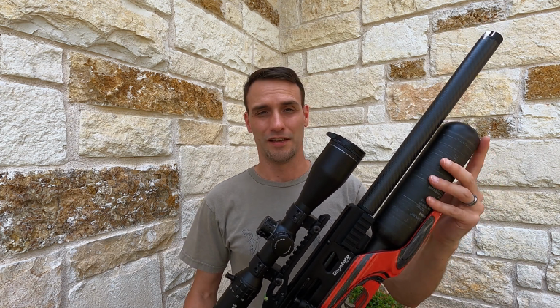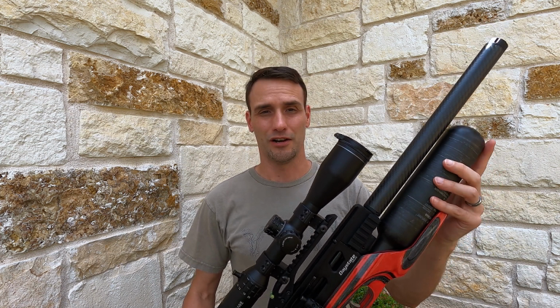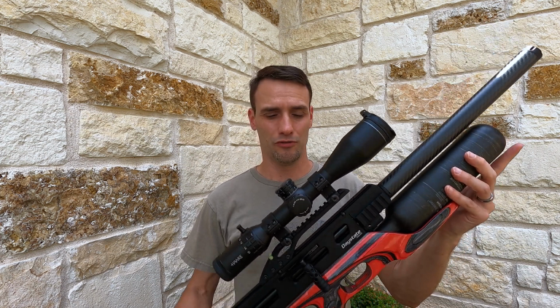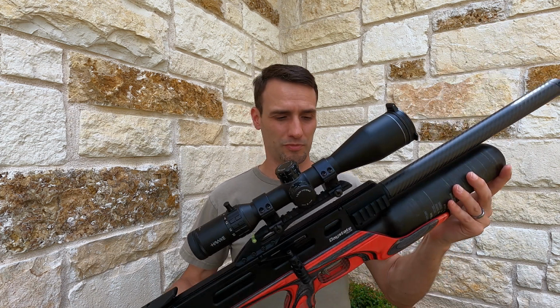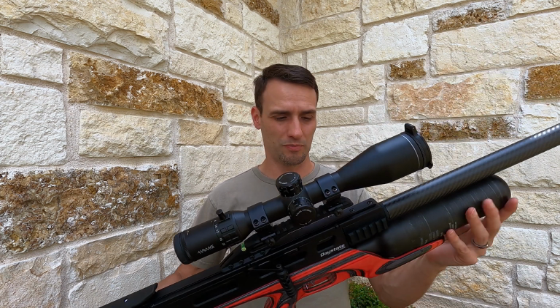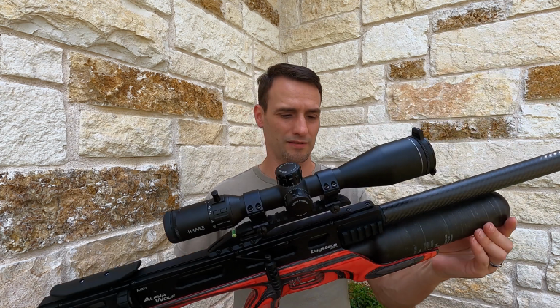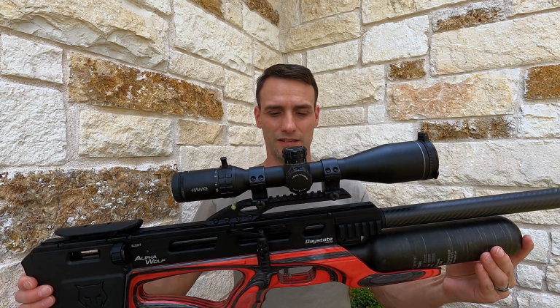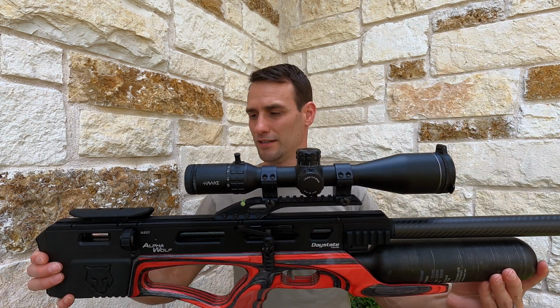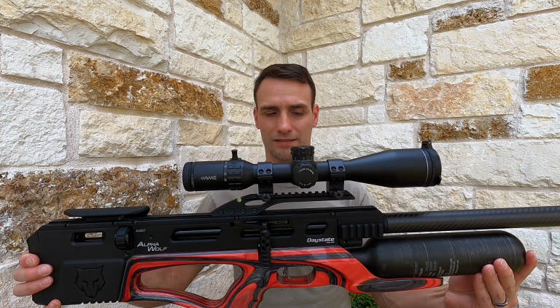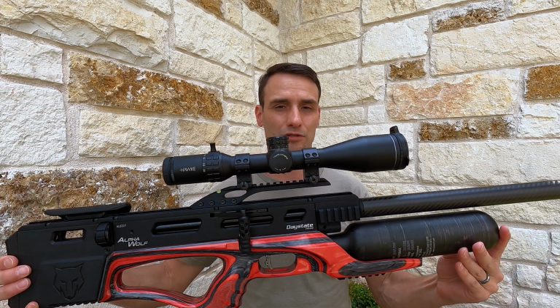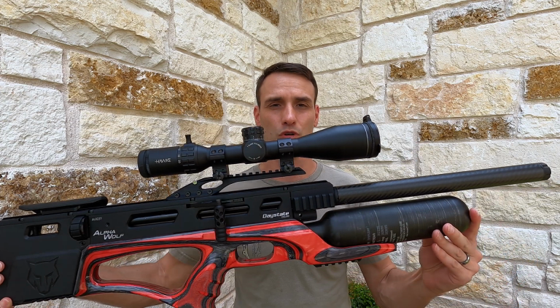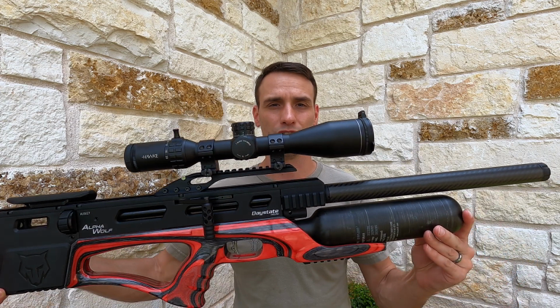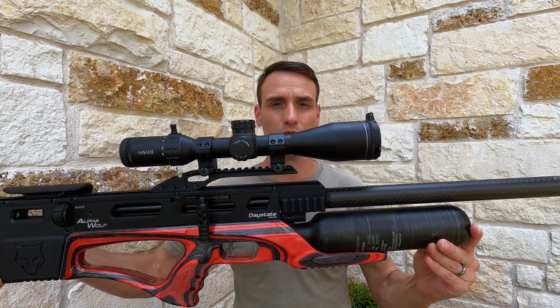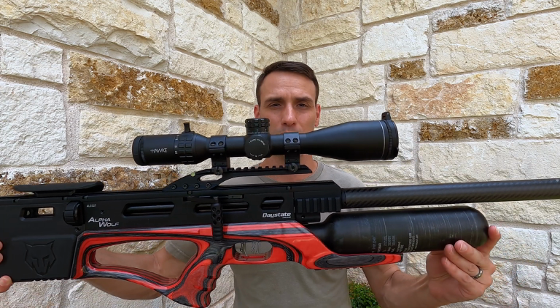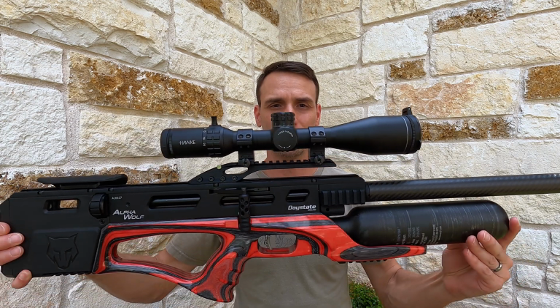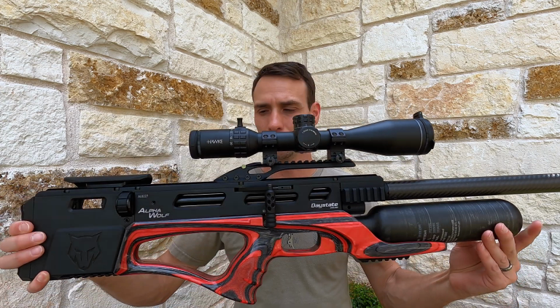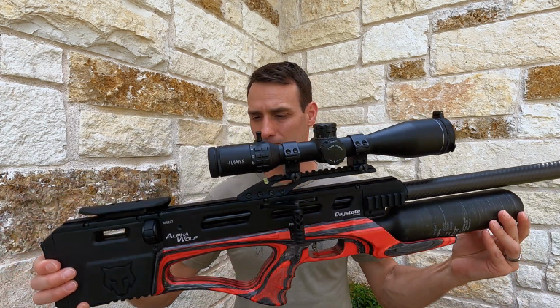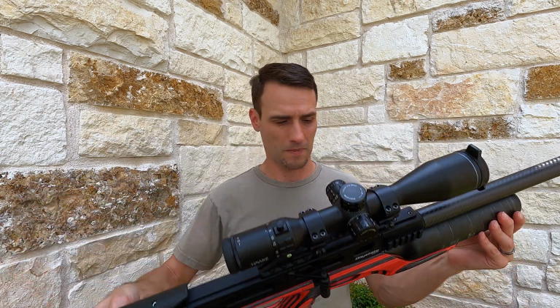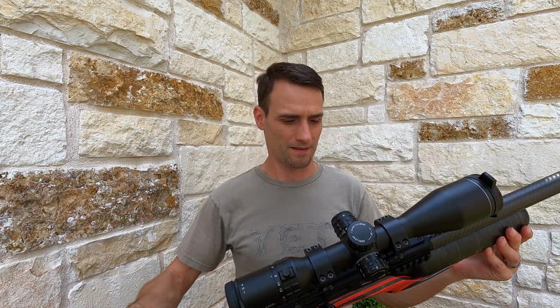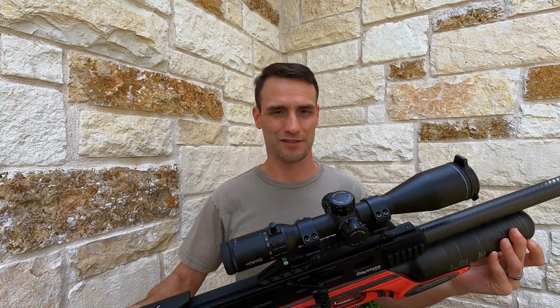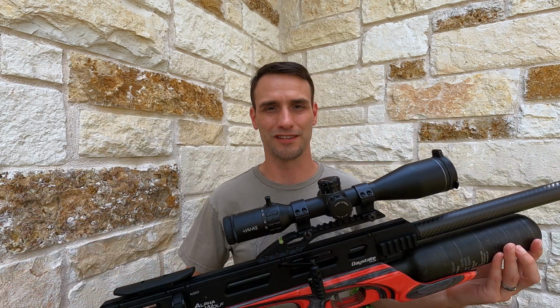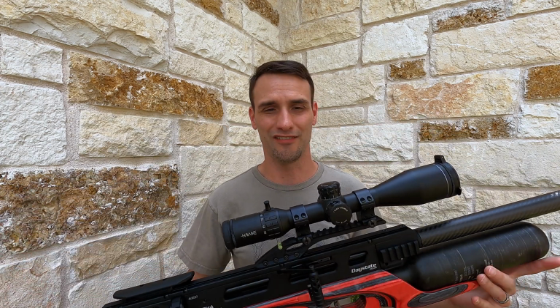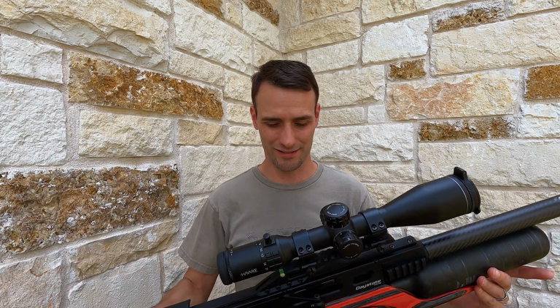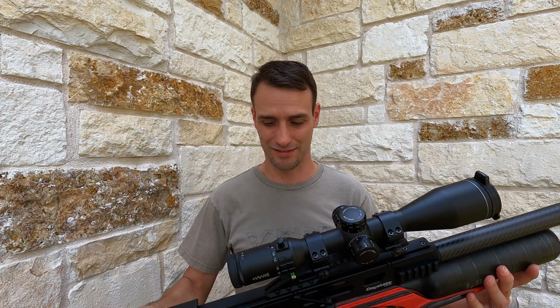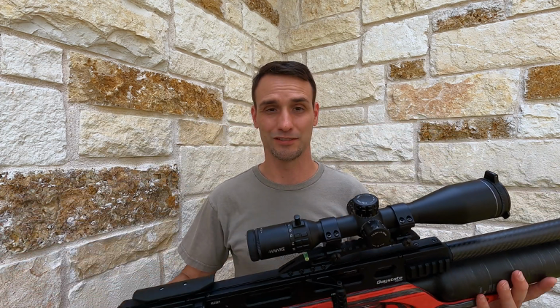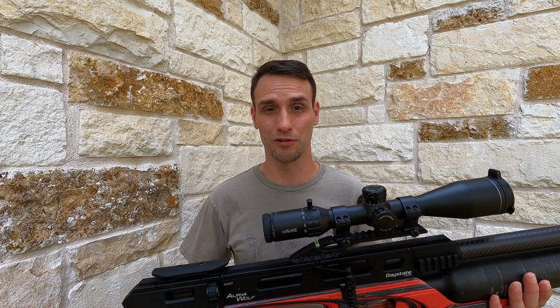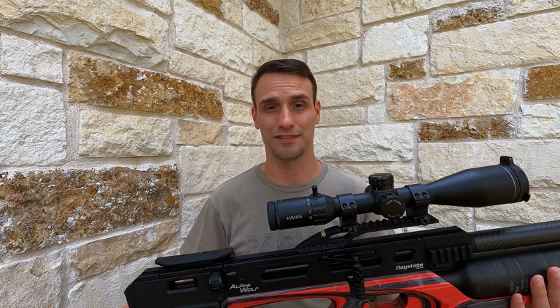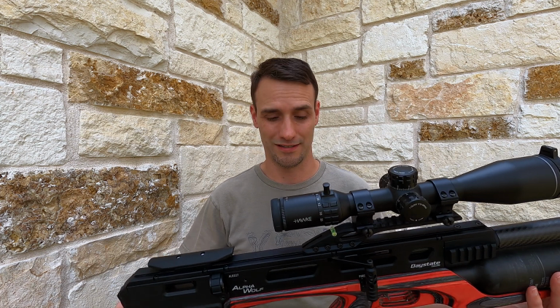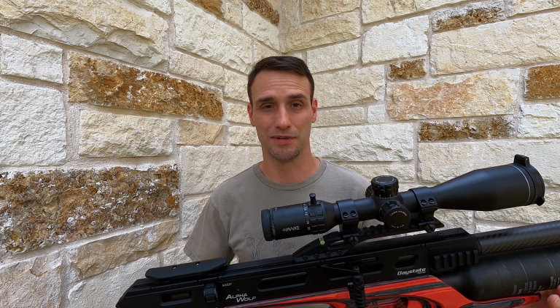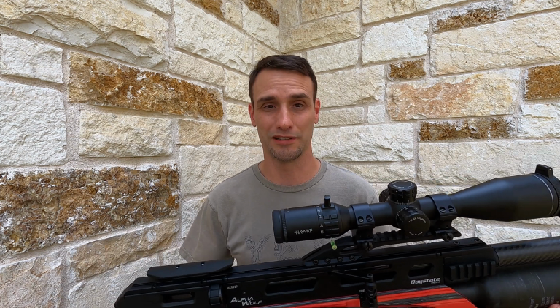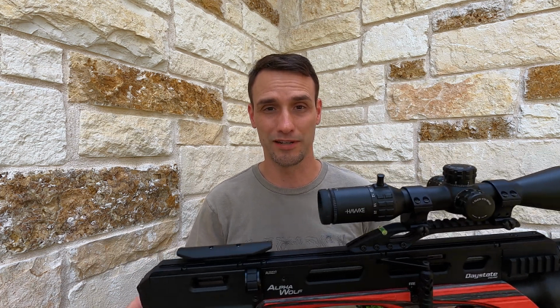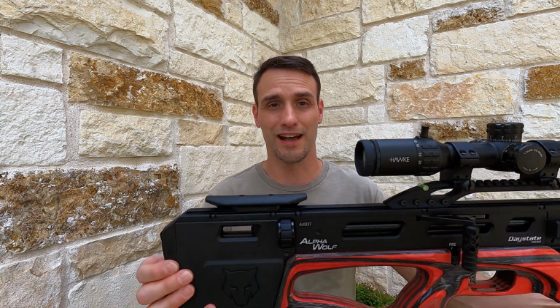The Alpha Wolf is built upon the Delta Wolf bullpup platform, excluding the obvious gorgeous Minnelli laminate stock.